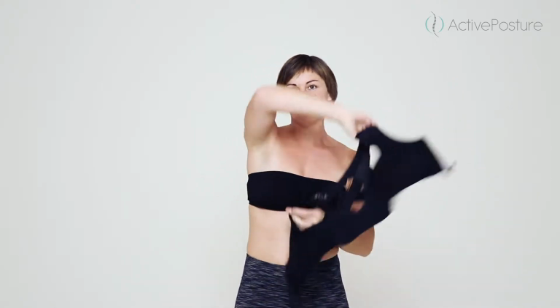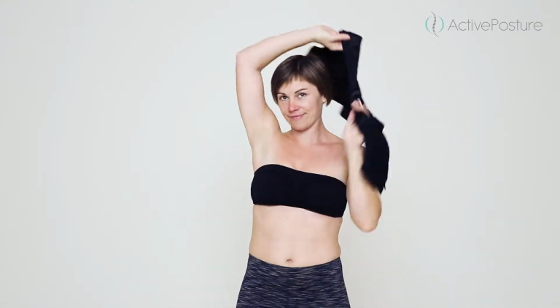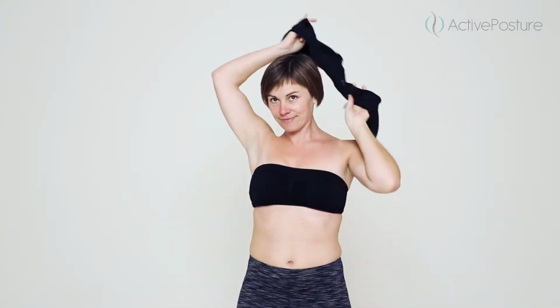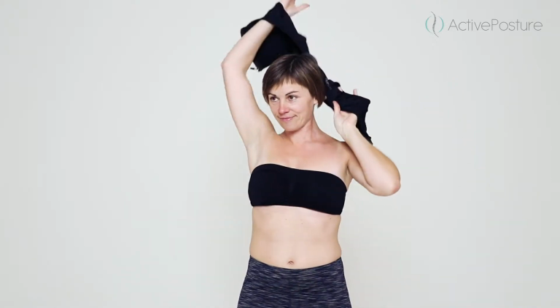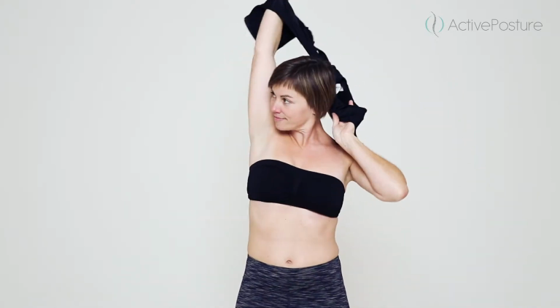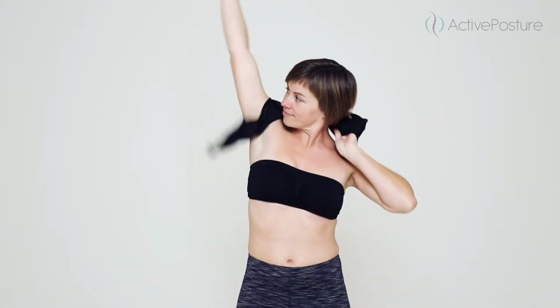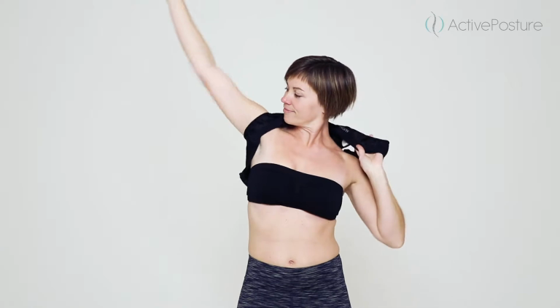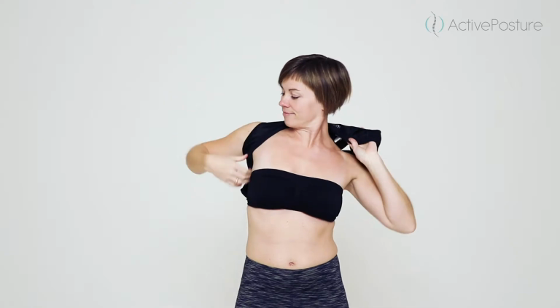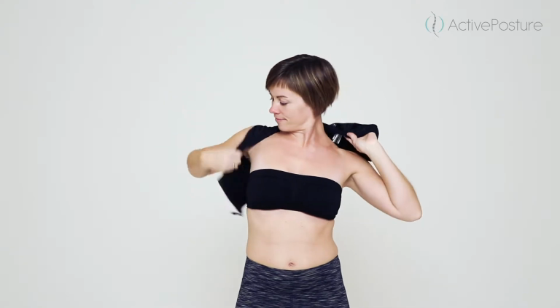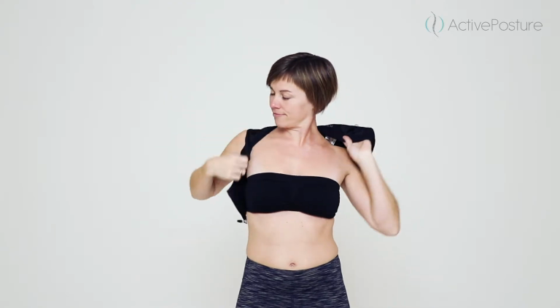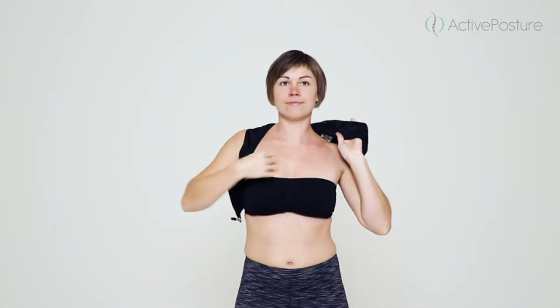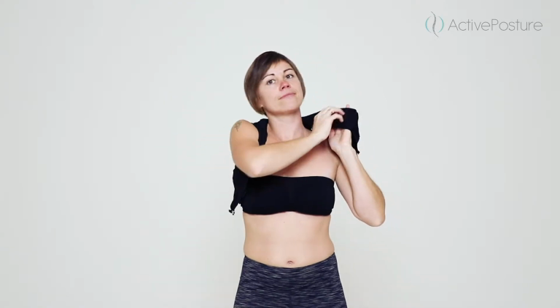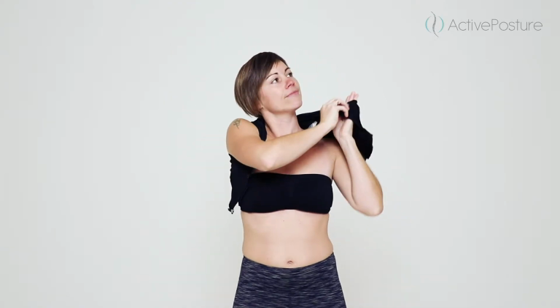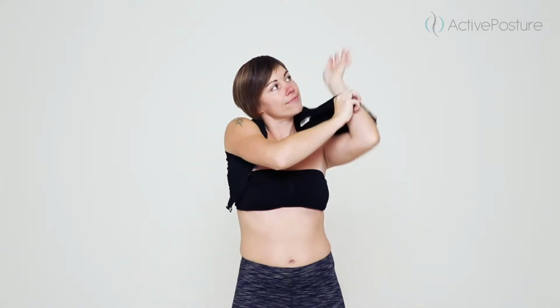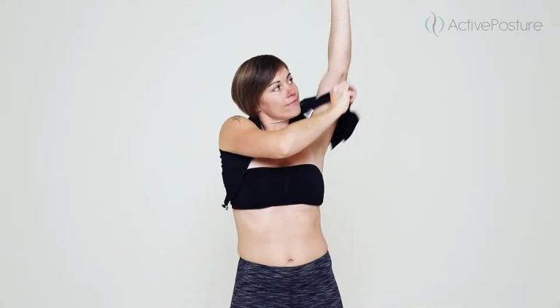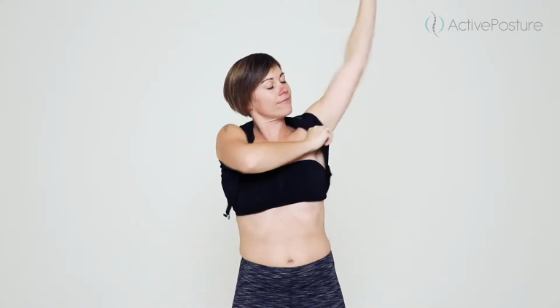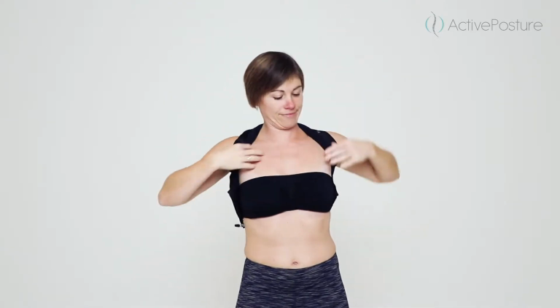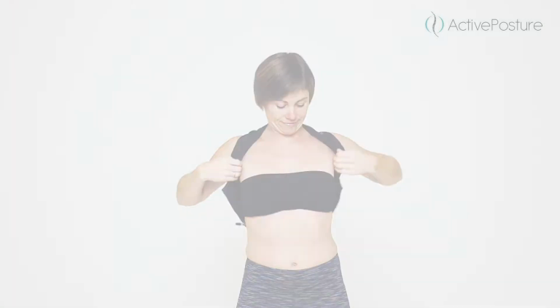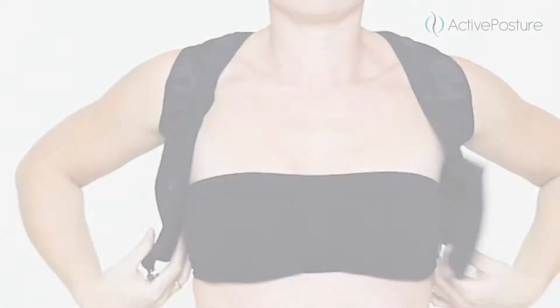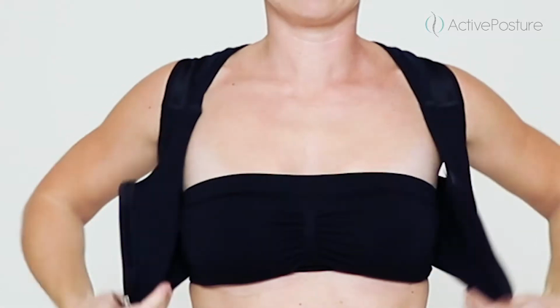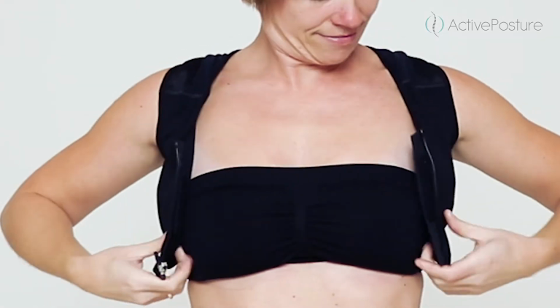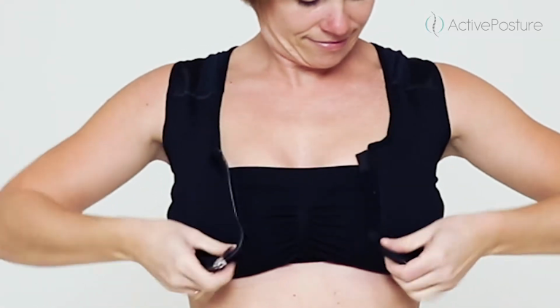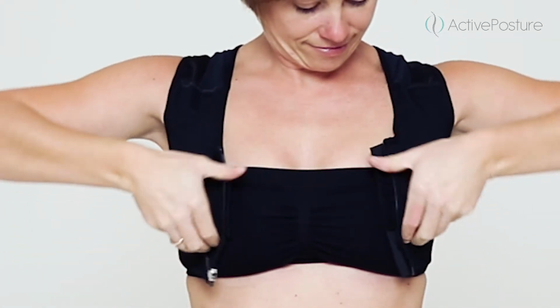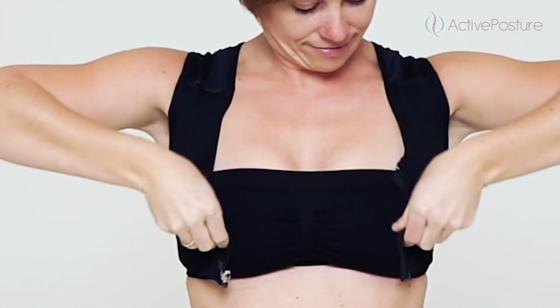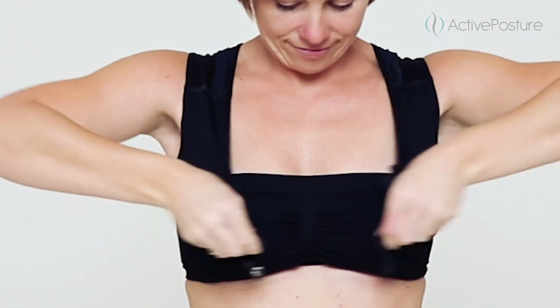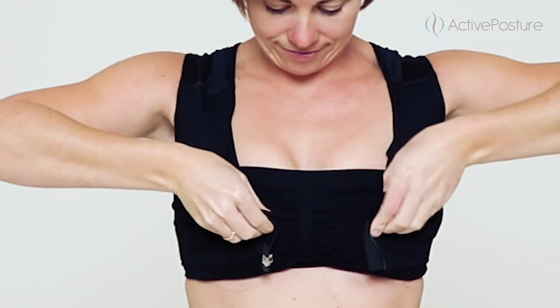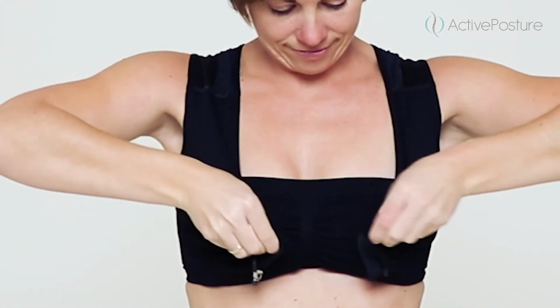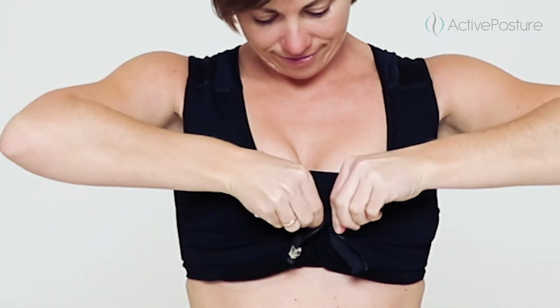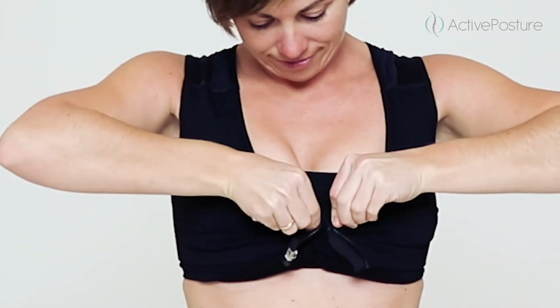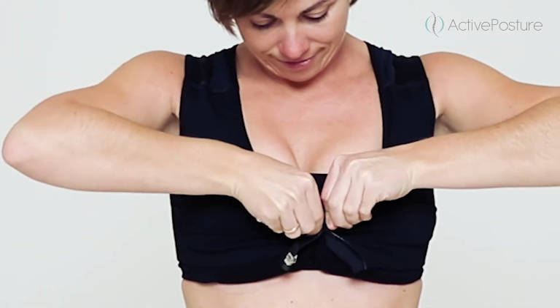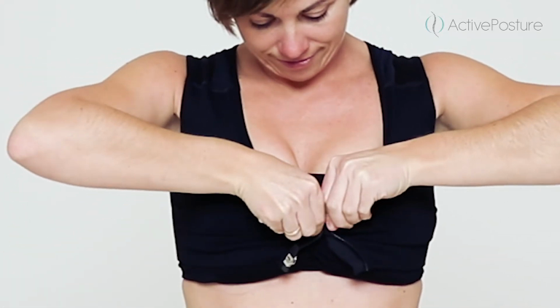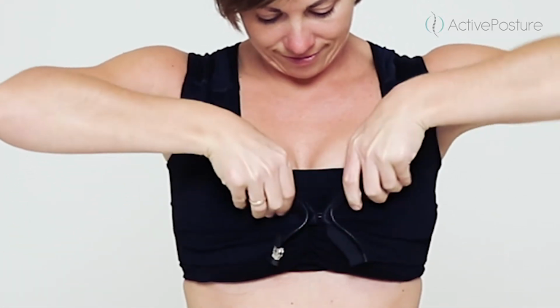Unzip the bra and put it behind your back, placing your arms through the armholes and bringing the bra straps up to the rest of your shoulders. Pull the two sides of the zip together at the front so that the bra is fitting snugly.